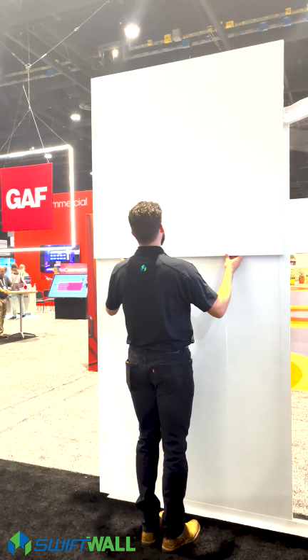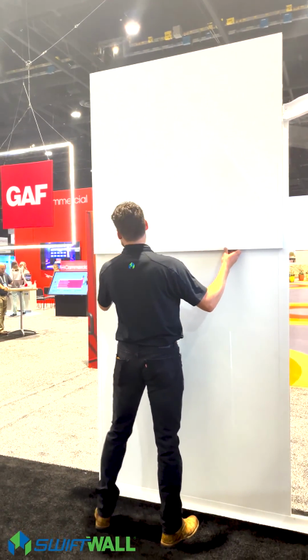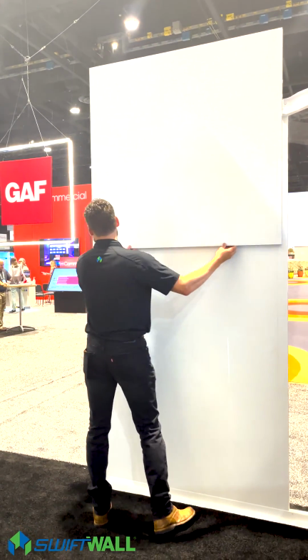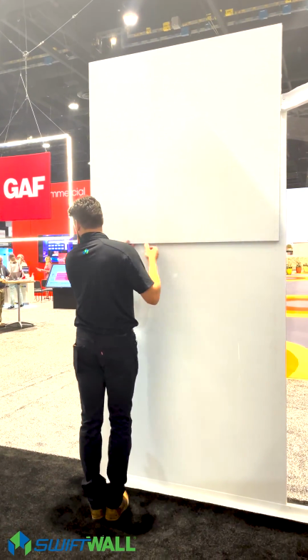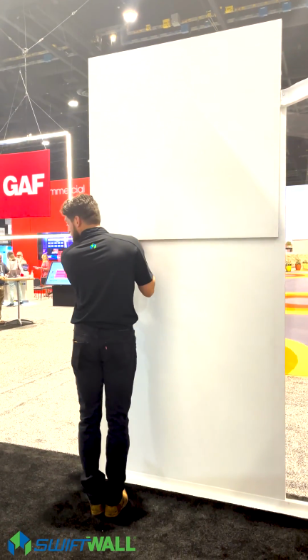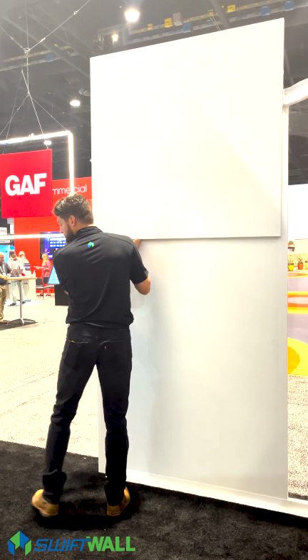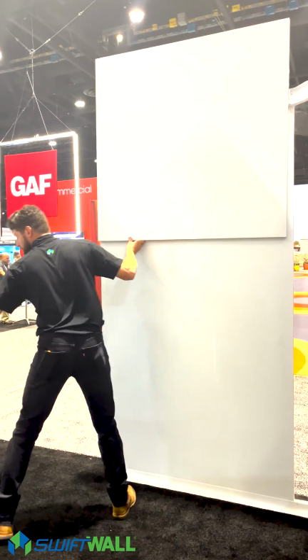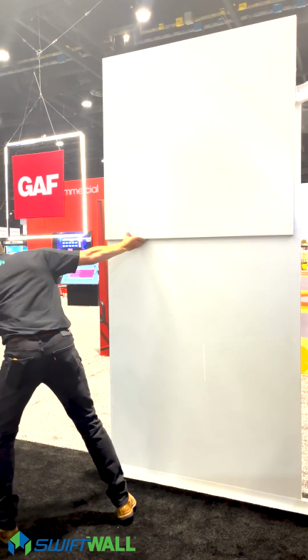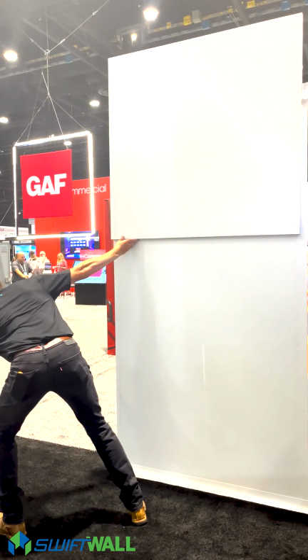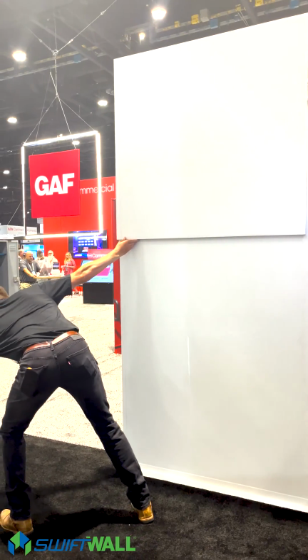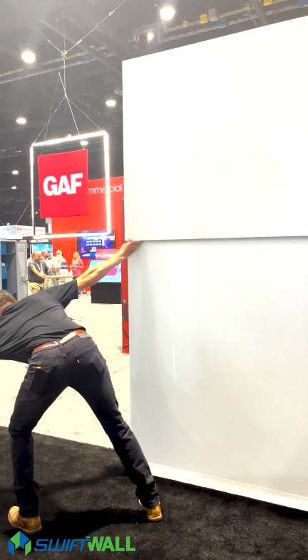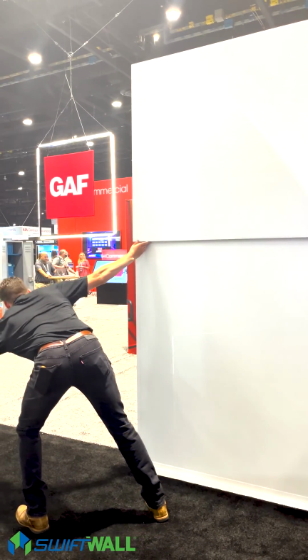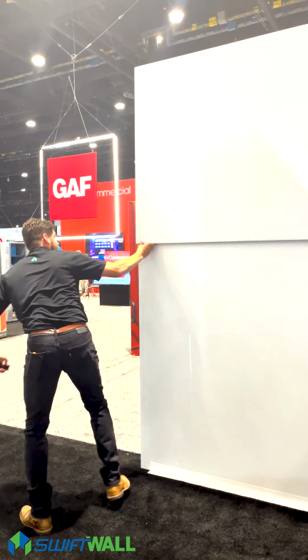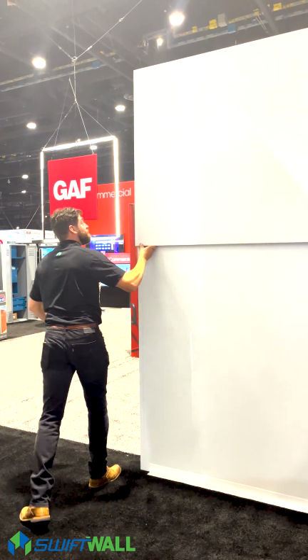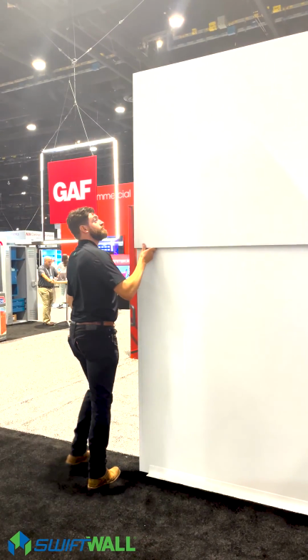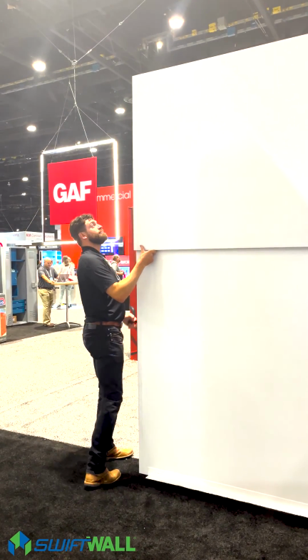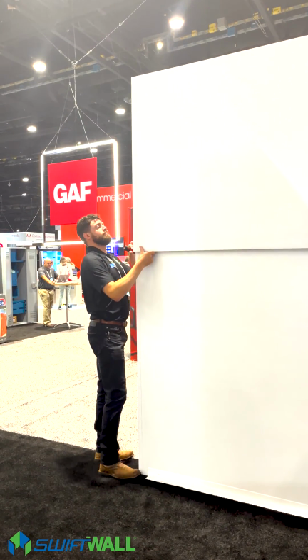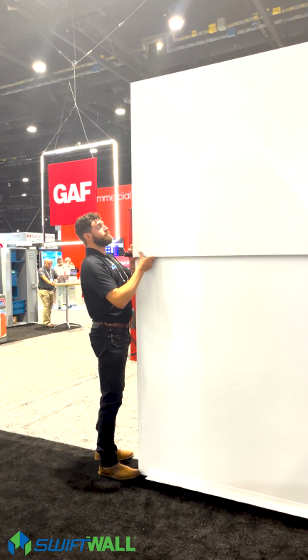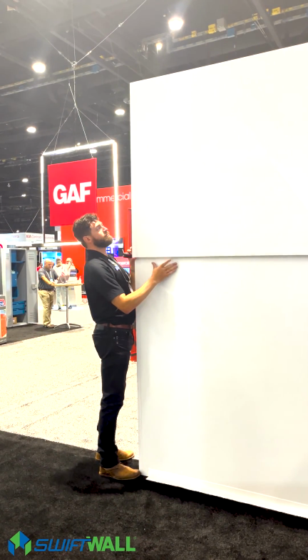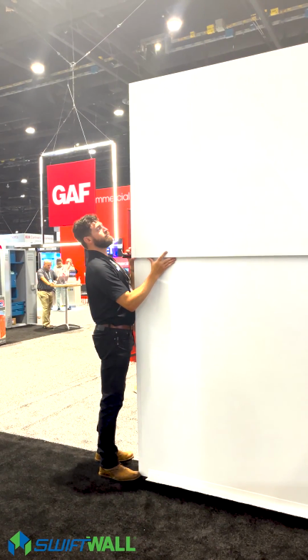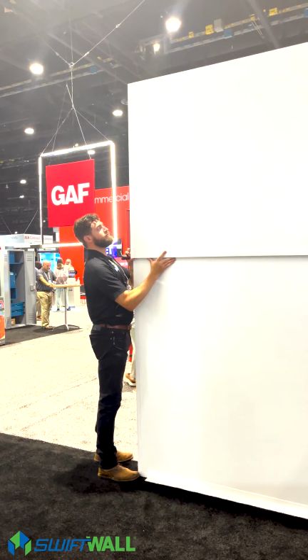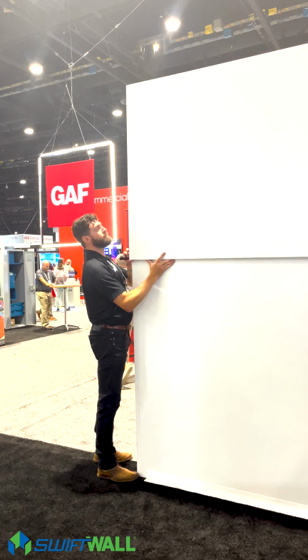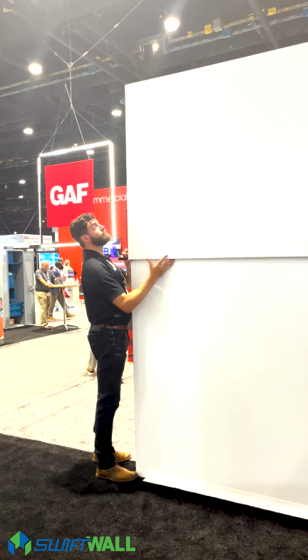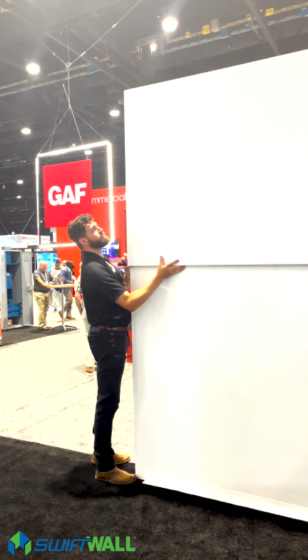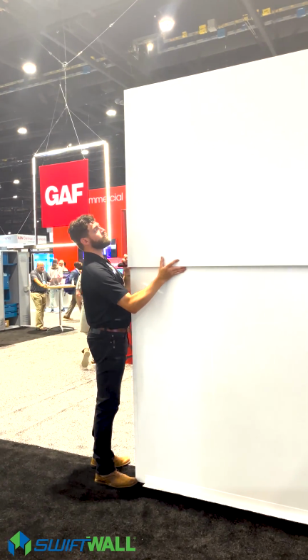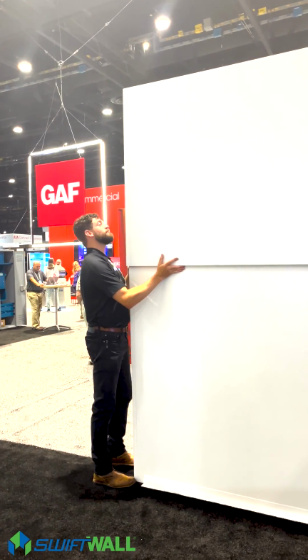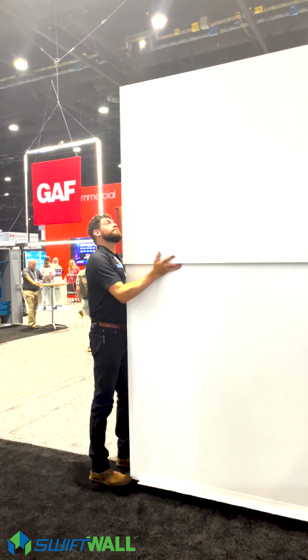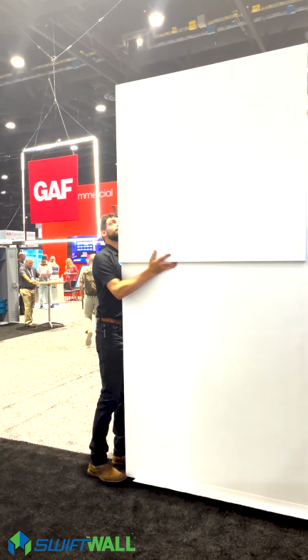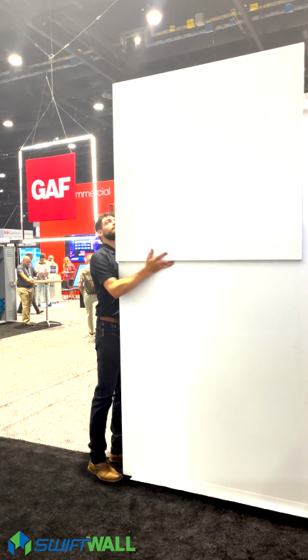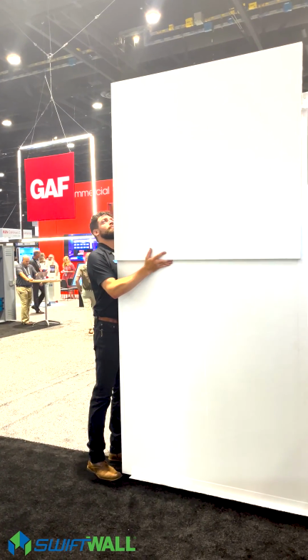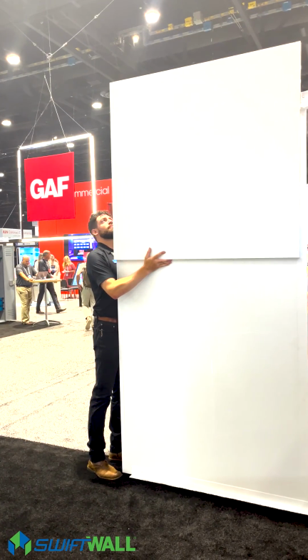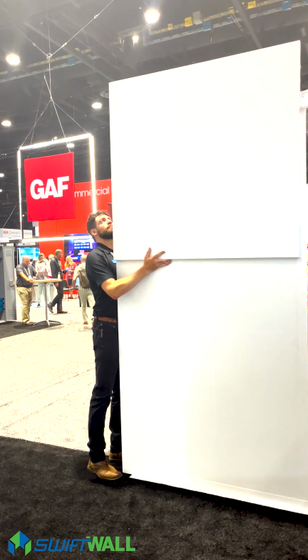So you slide the panel up. You take an Allen wrench — Steven's going to take an Allen wrench — and you tighten the mechanism. It's a patented mechanism on the backside to tighten the wall up and hold it into place.